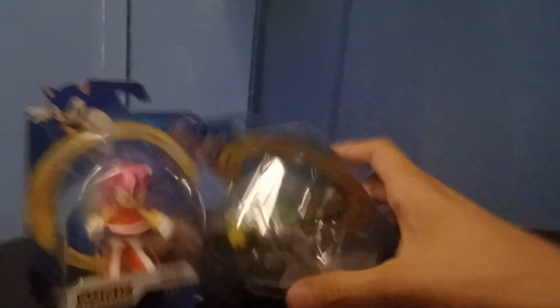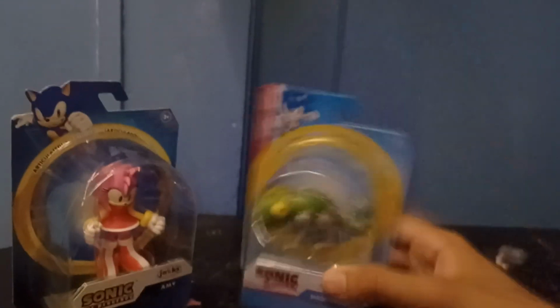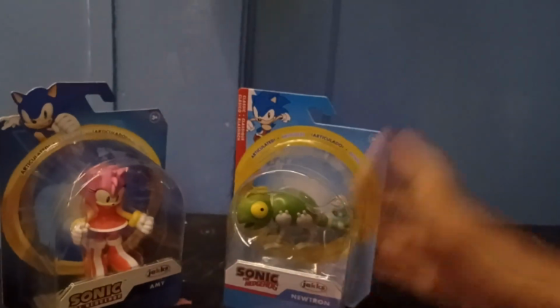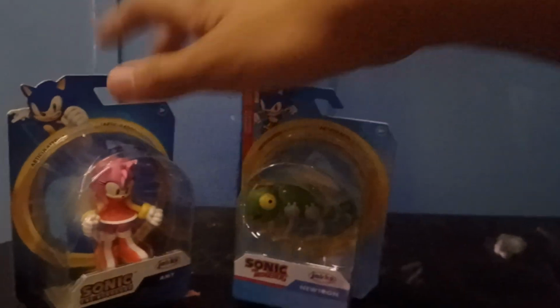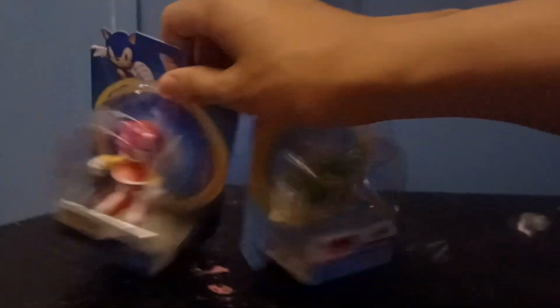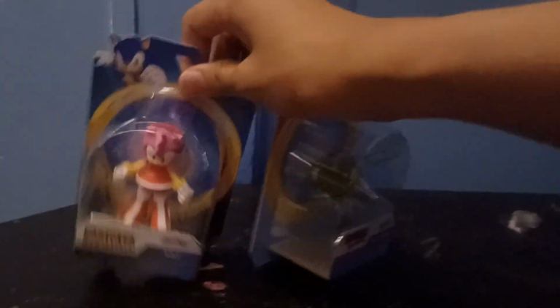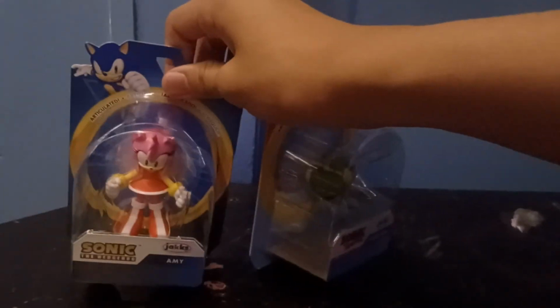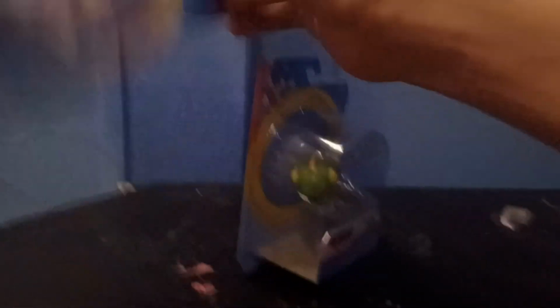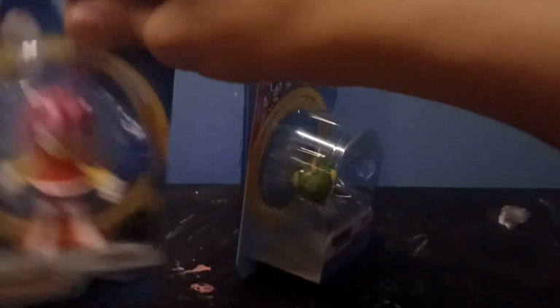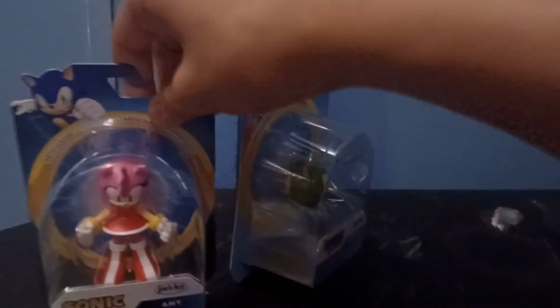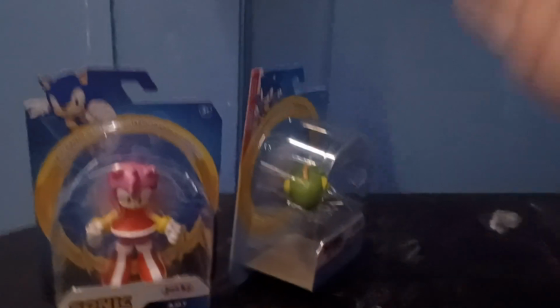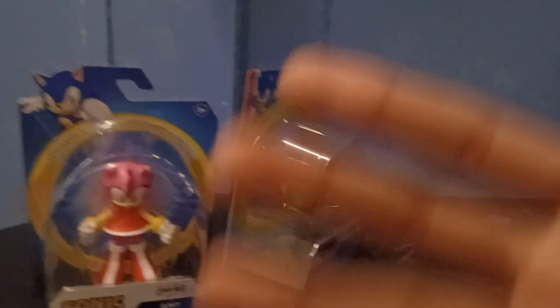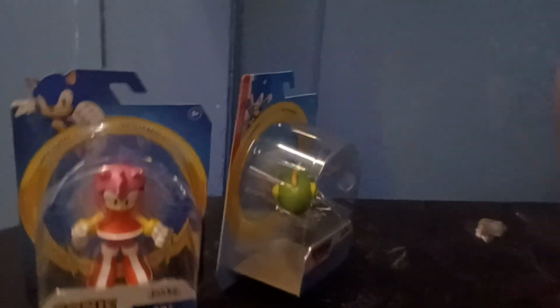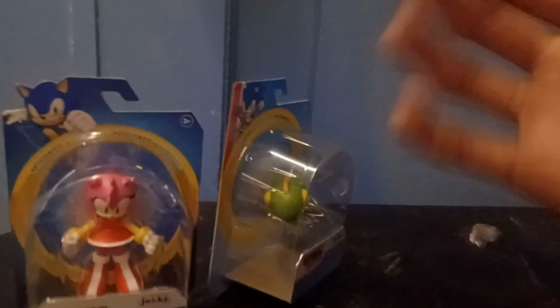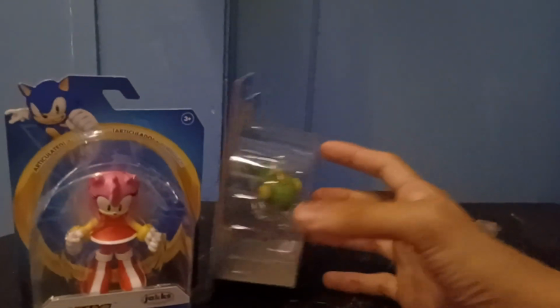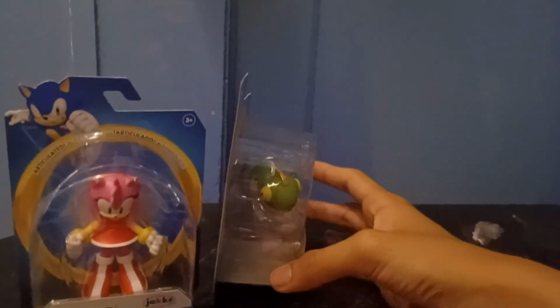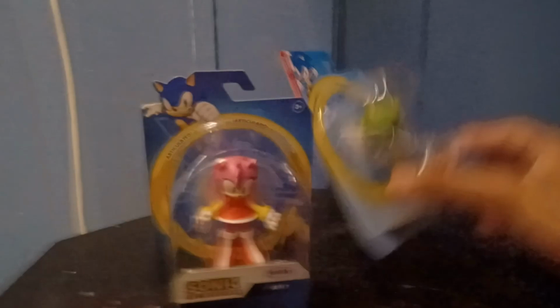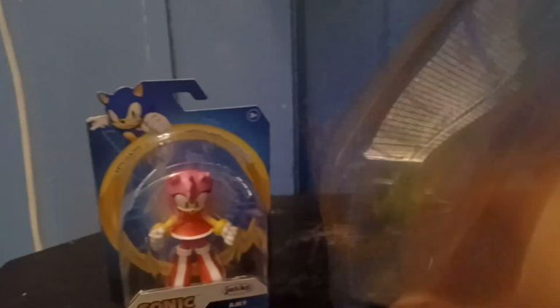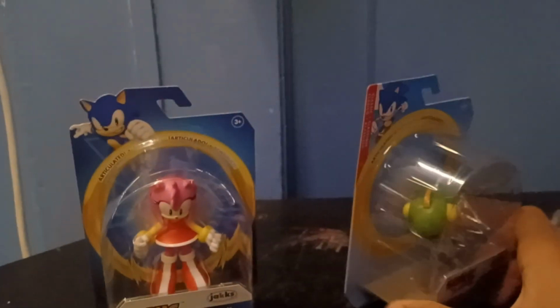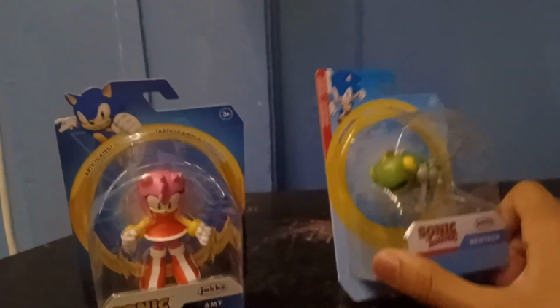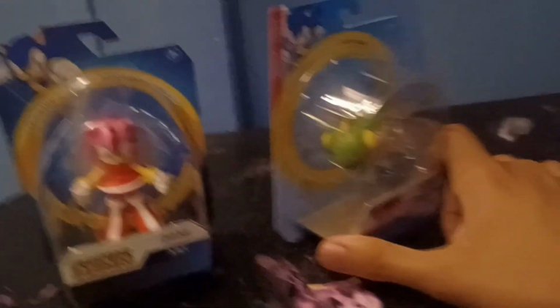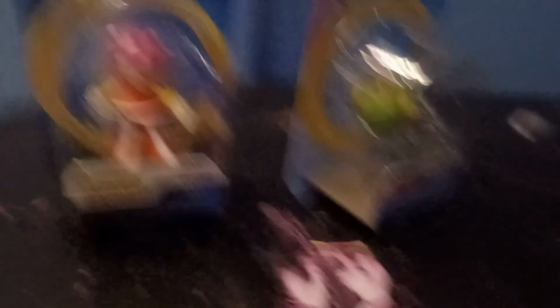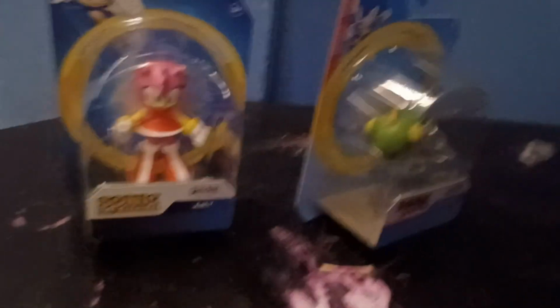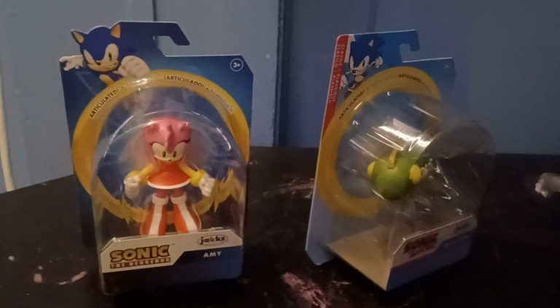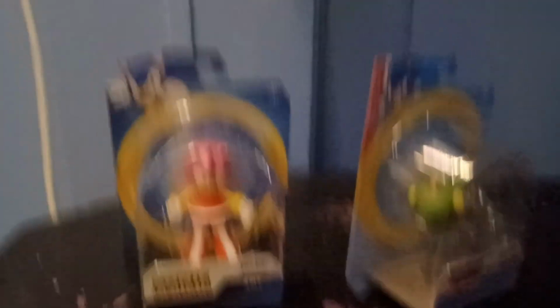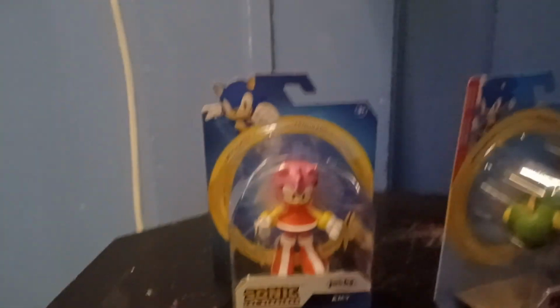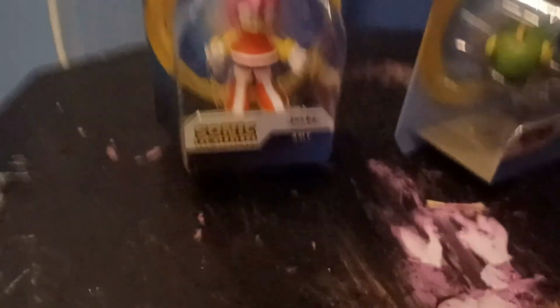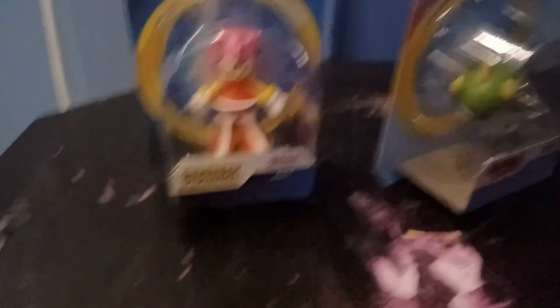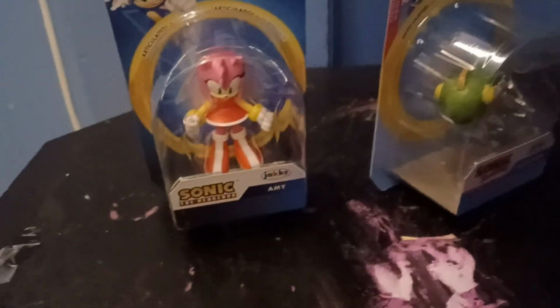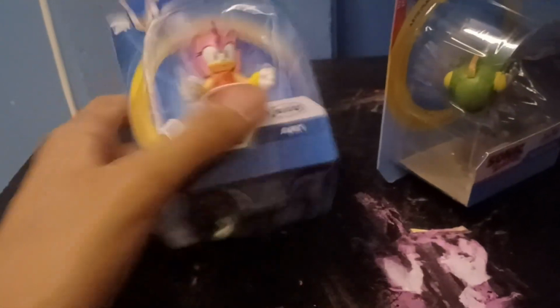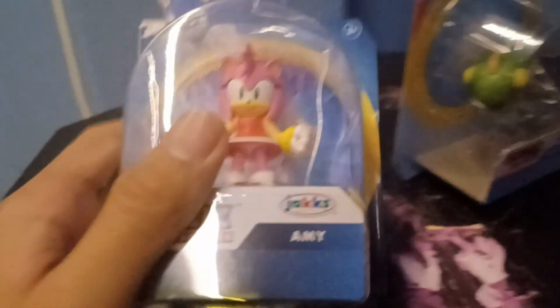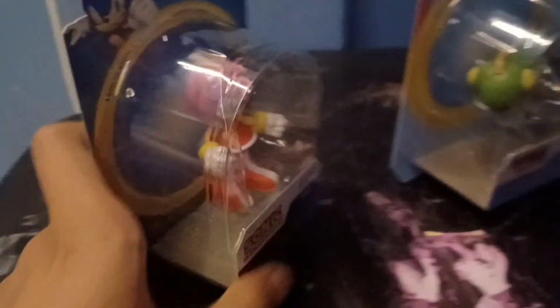Also, these figures just released back in February! I didn't even find them till like May! Like, oh my god. I freaking hate Target sometimes because...